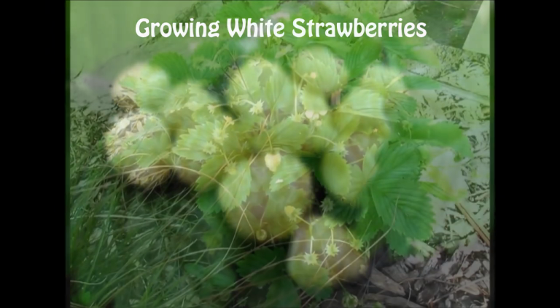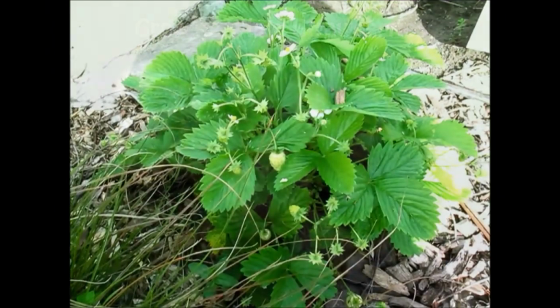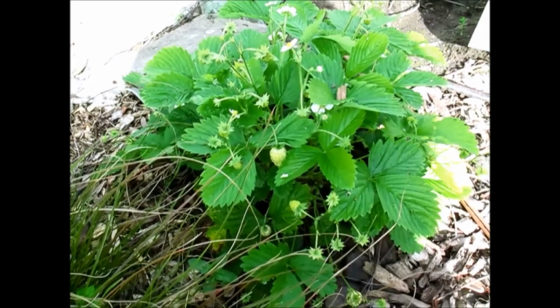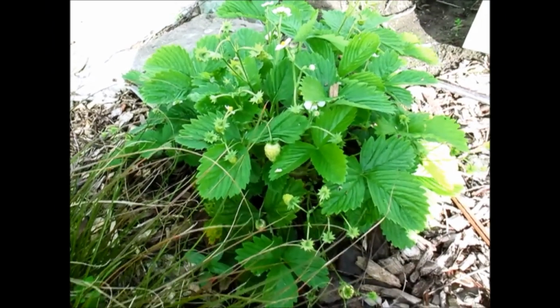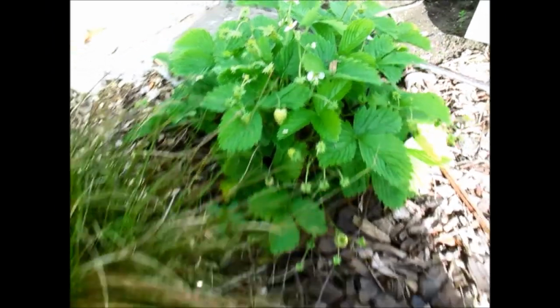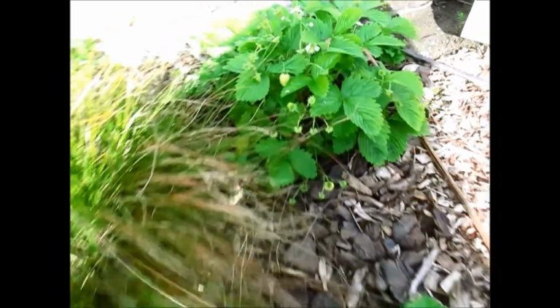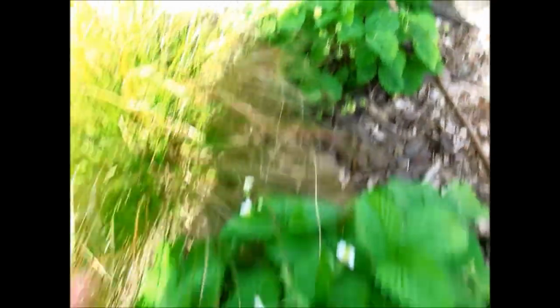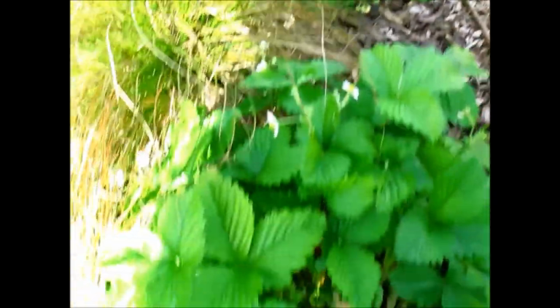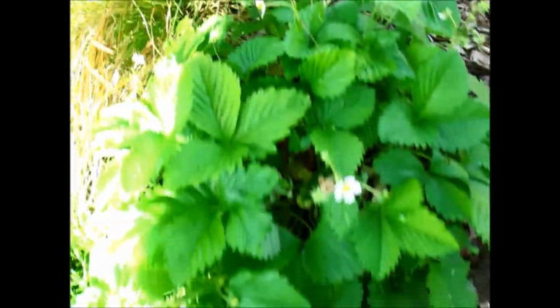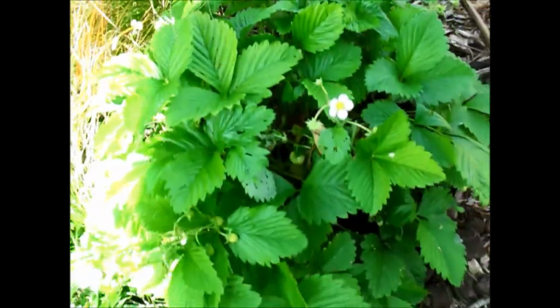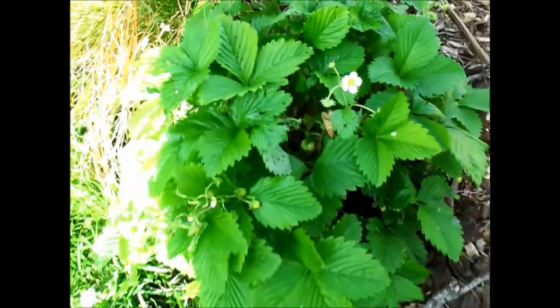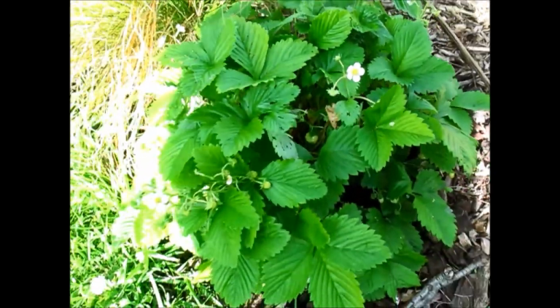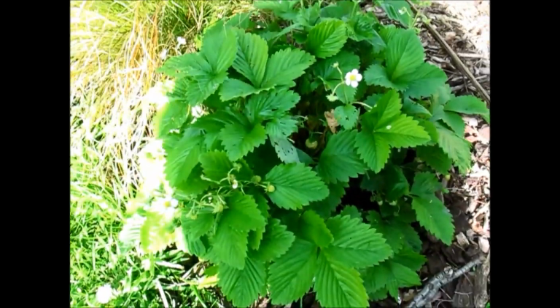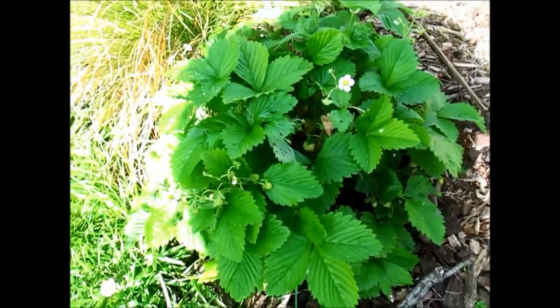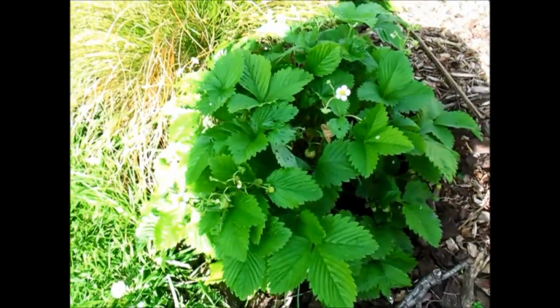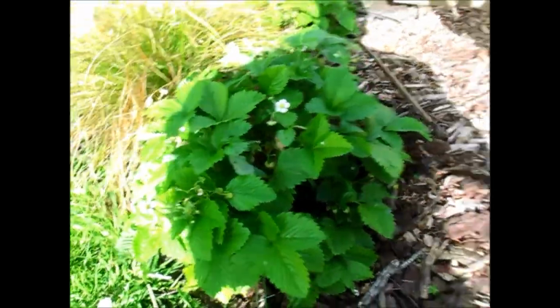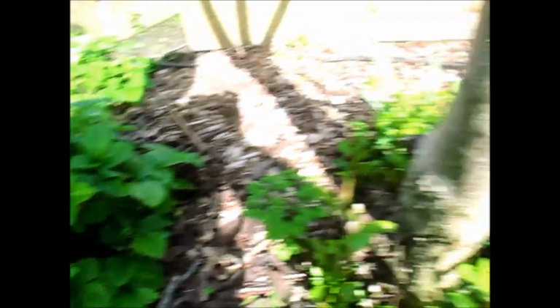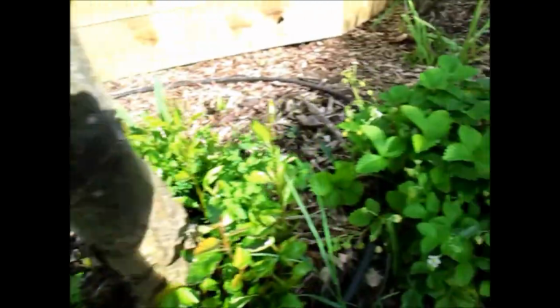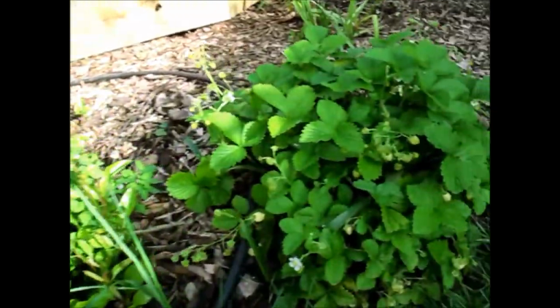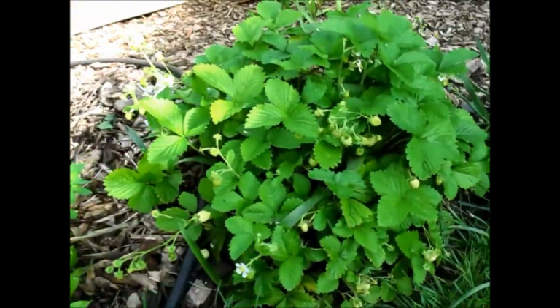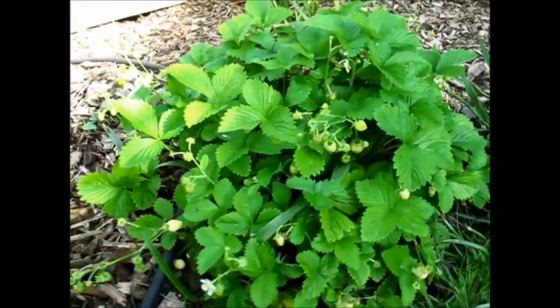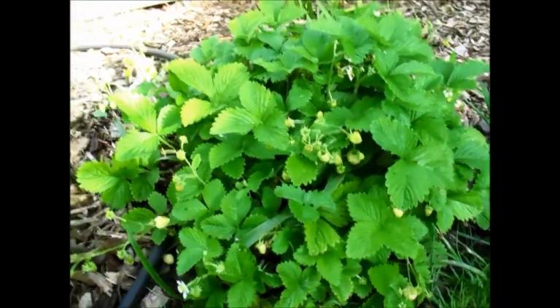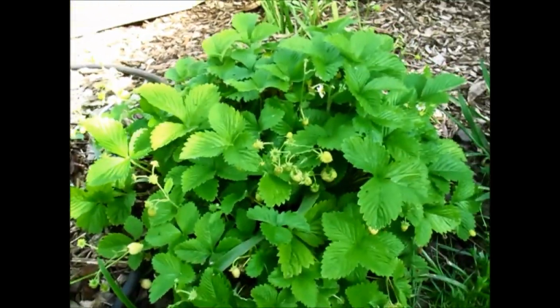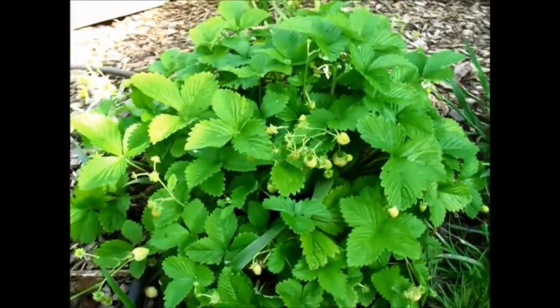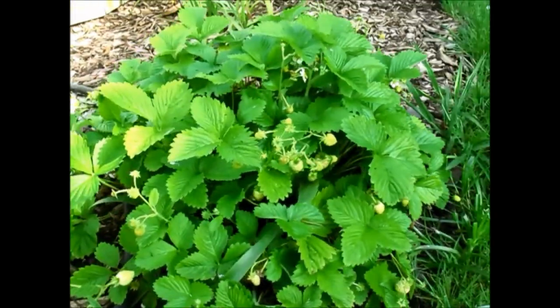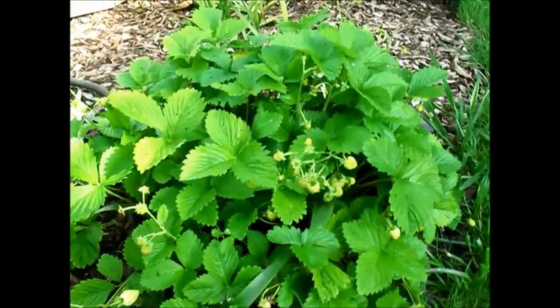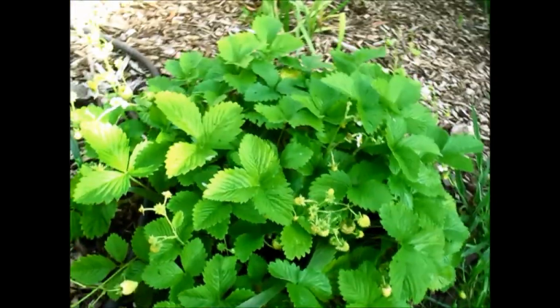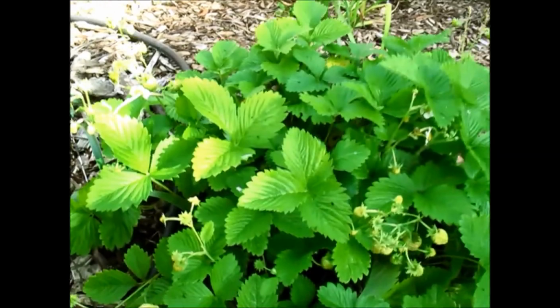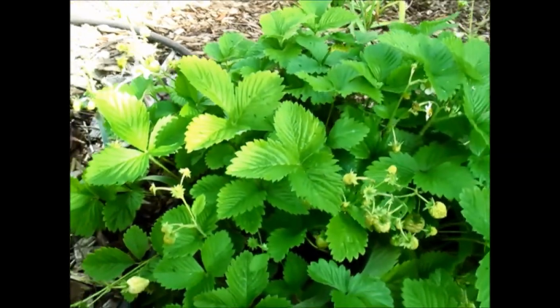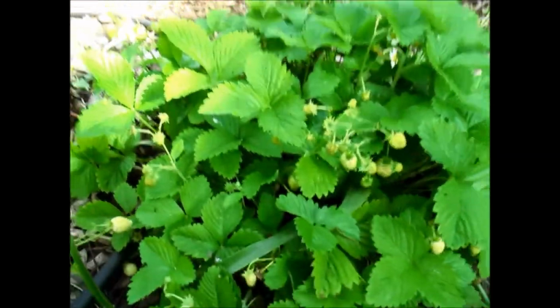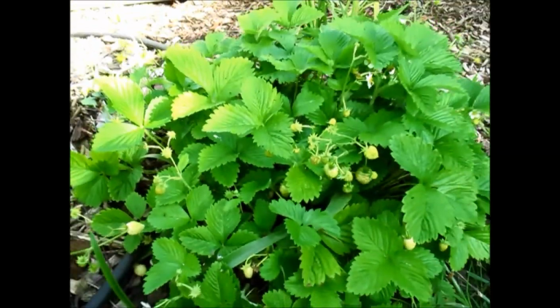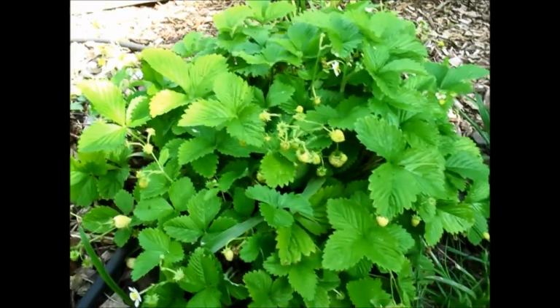Hey guys, so today I wanted to show you a few of my white alpine strawberry plants. I started off with about two, probably about four years ago, and they have reproduced quite well and just spread by themselves, just by seed, and they've popped up in a few different places around the garden.